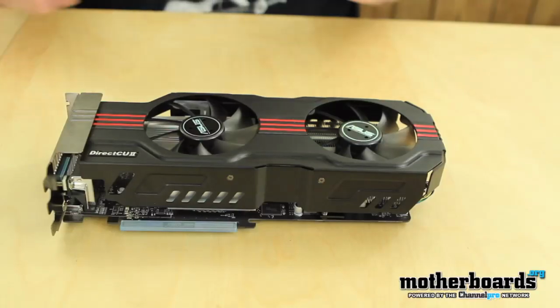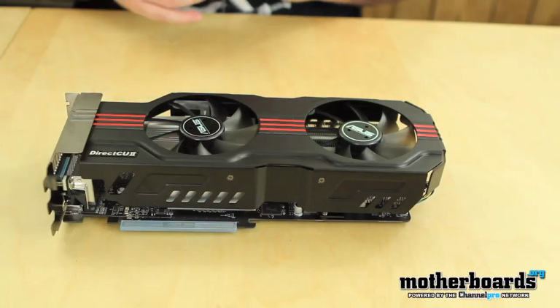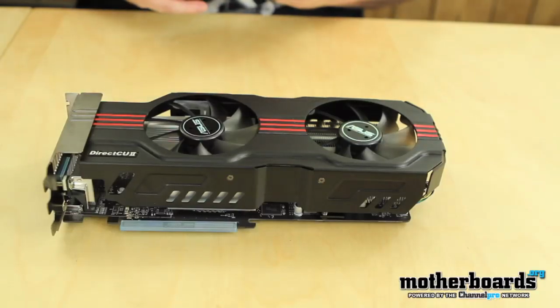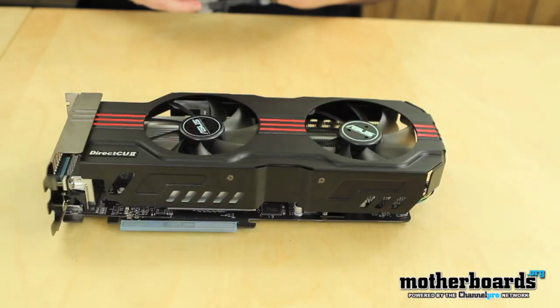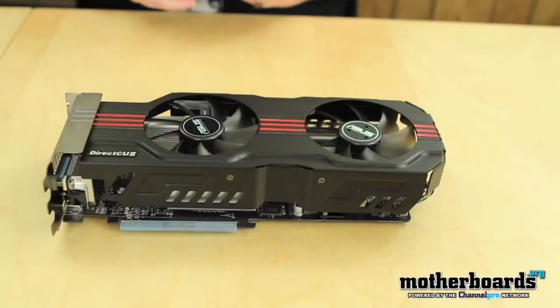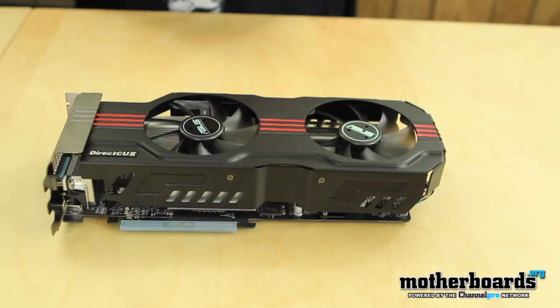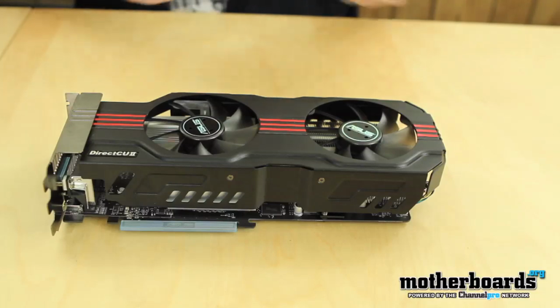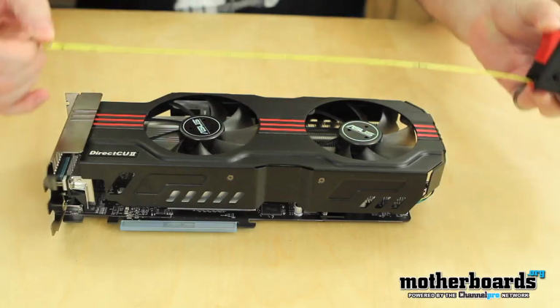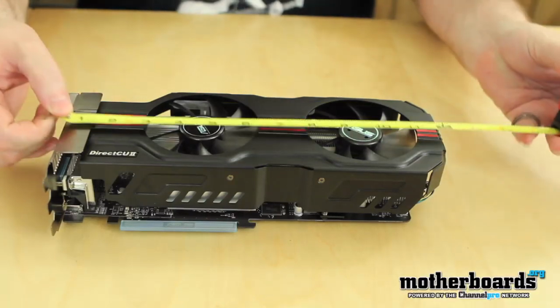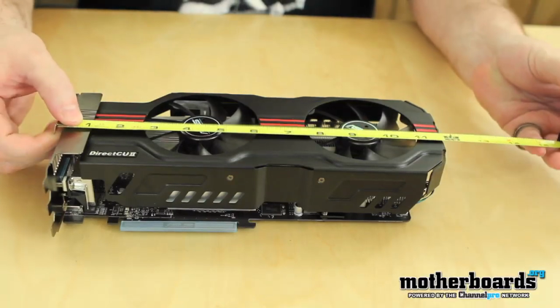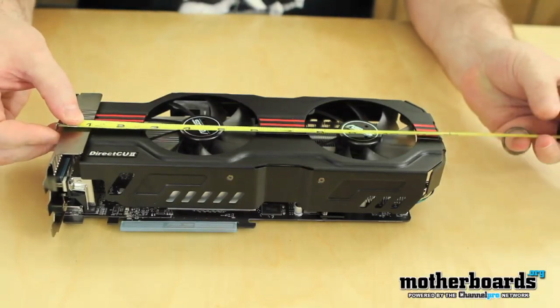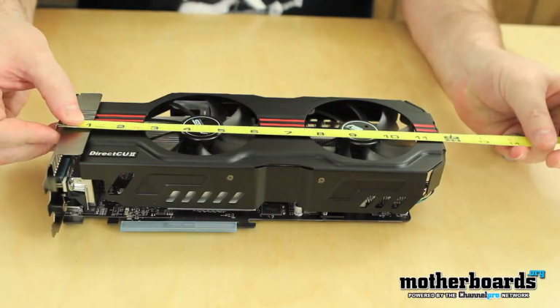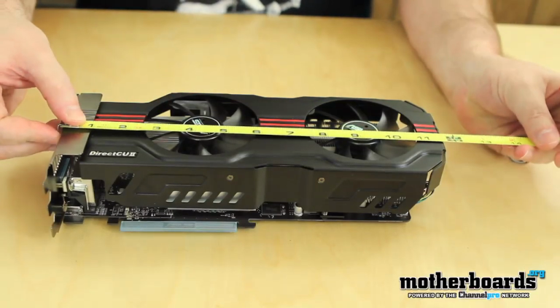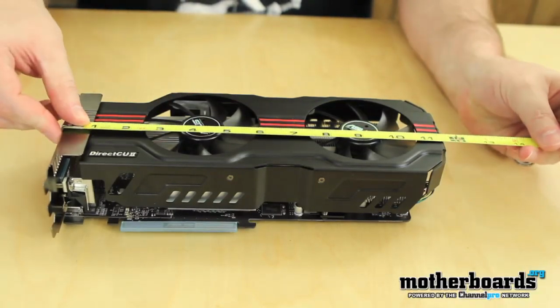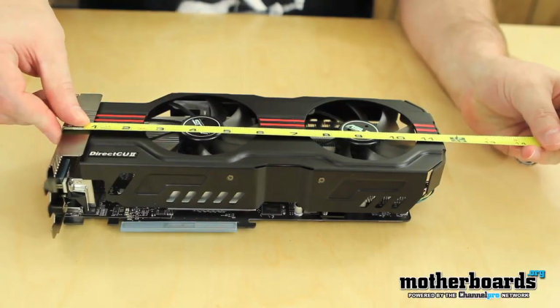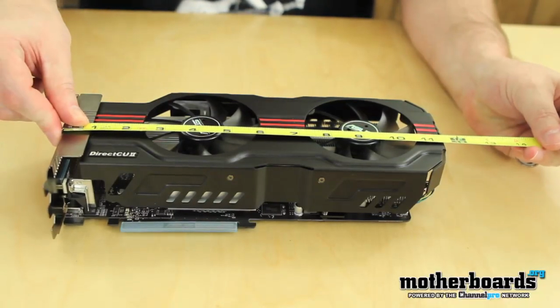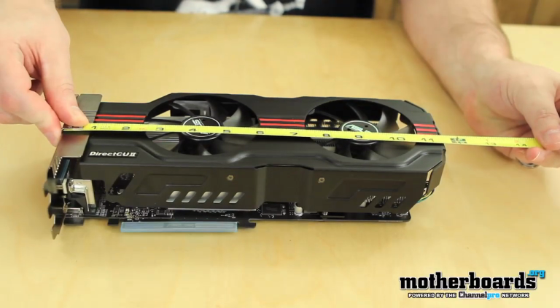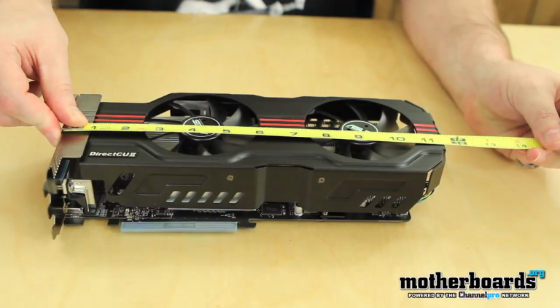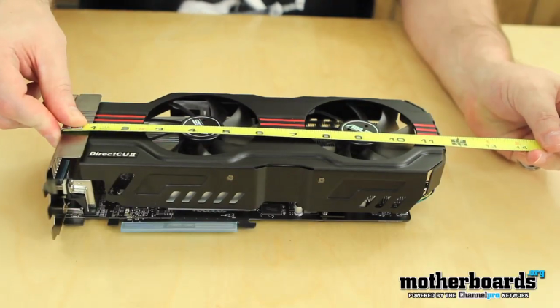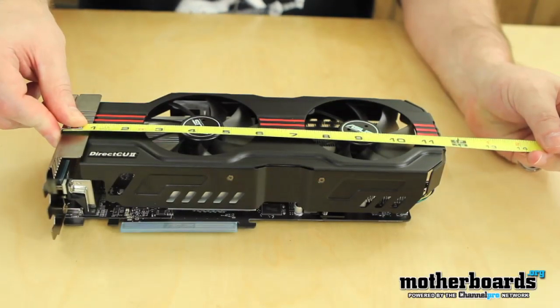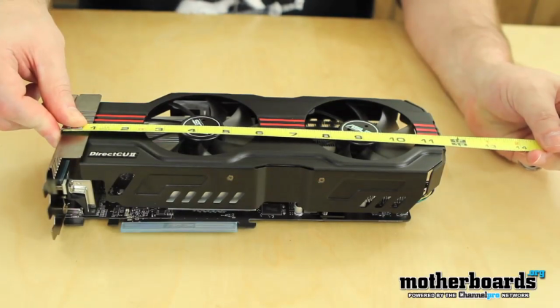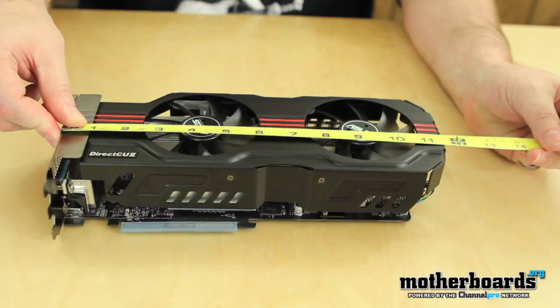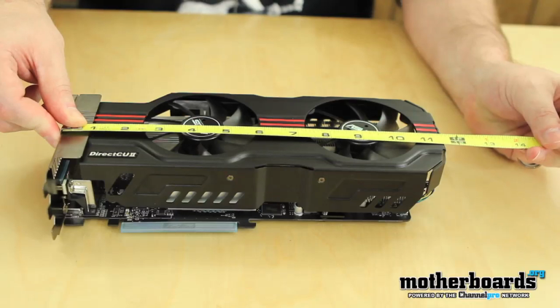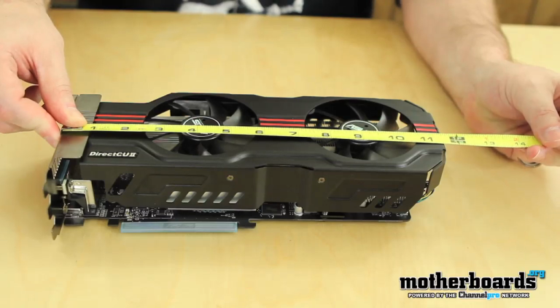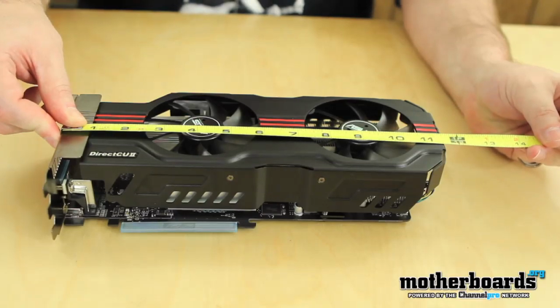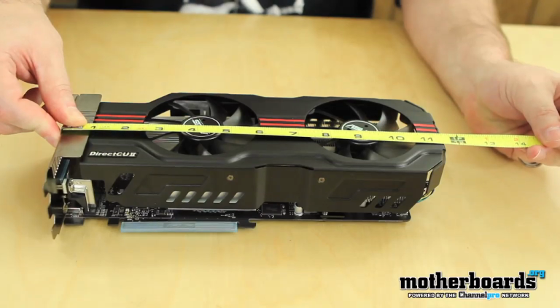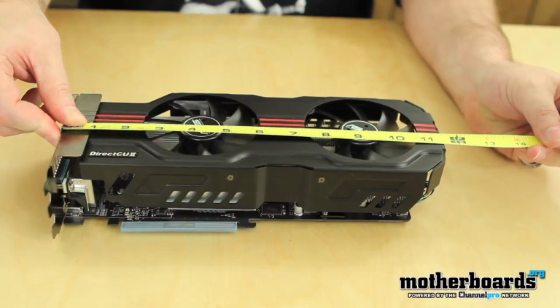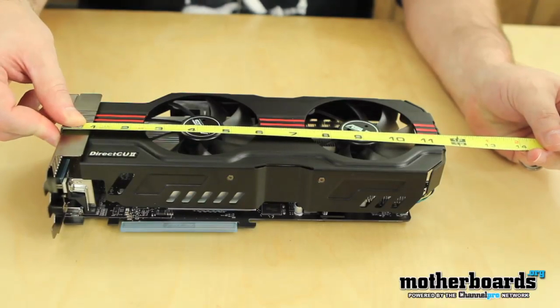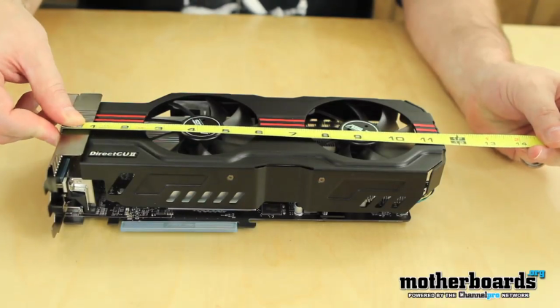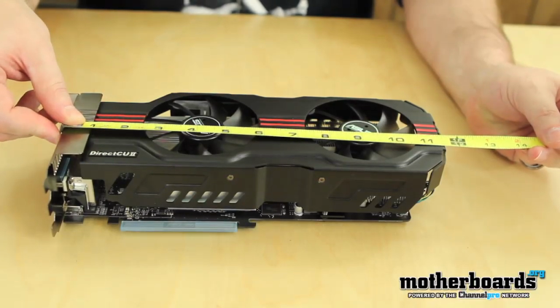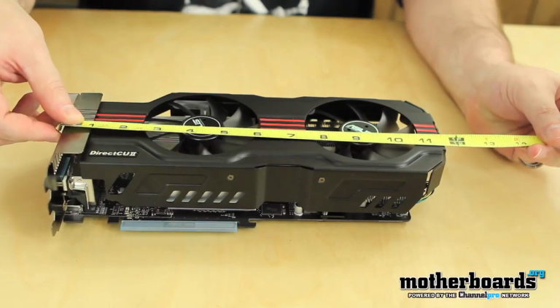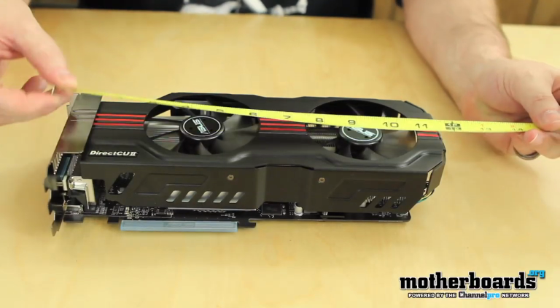All right, so let's jump right into the card. Right off the bat, we're going to see the card is very big. It's 11.5 inches for those people here in America, or 29.2 centimeters for those folks outside of America.